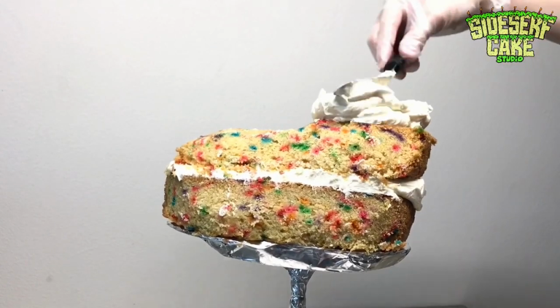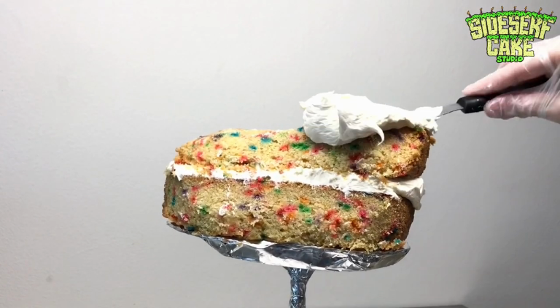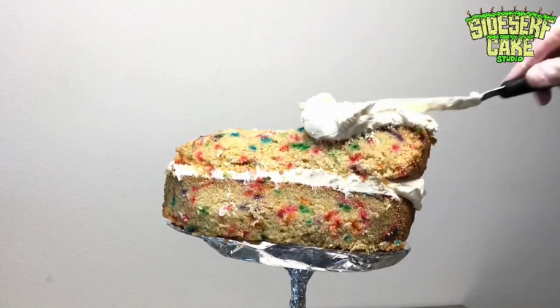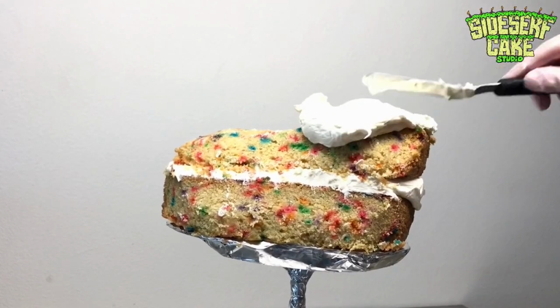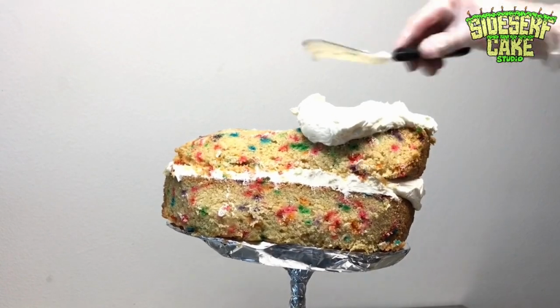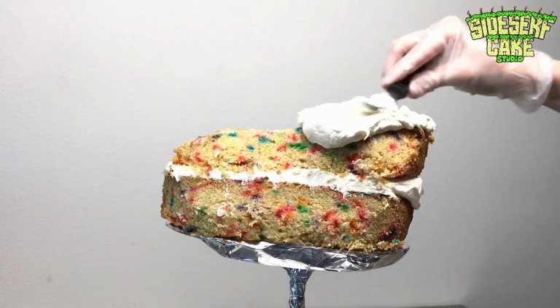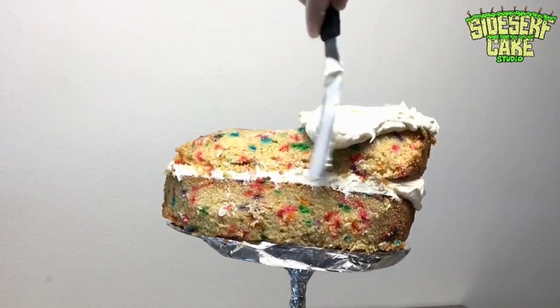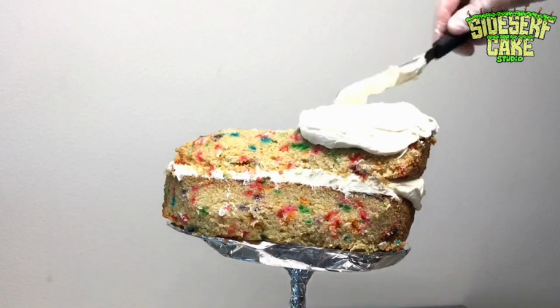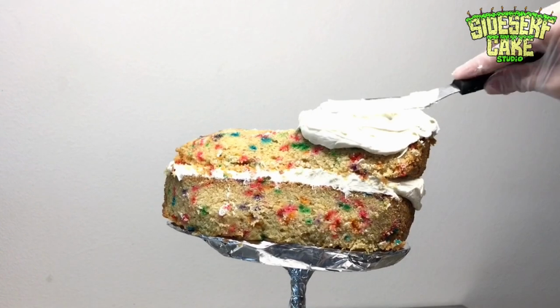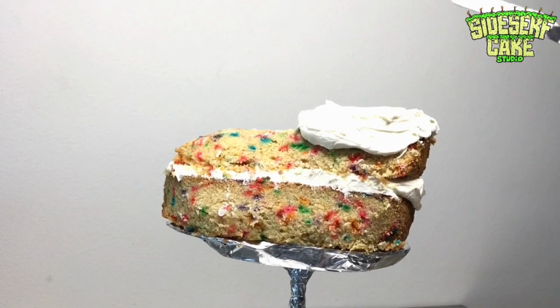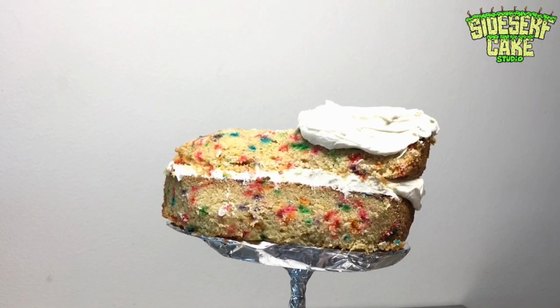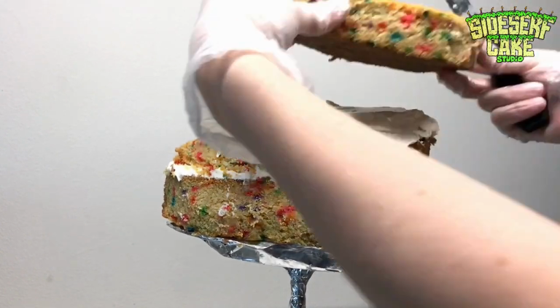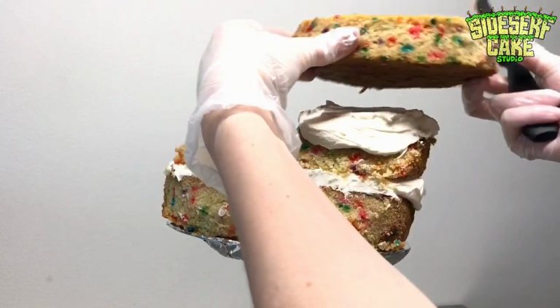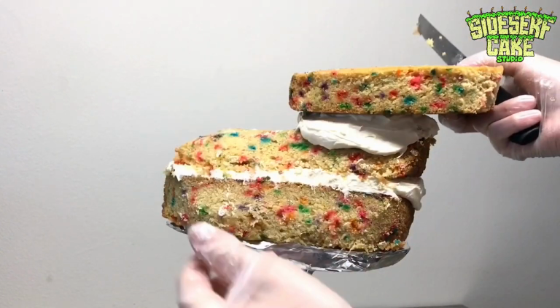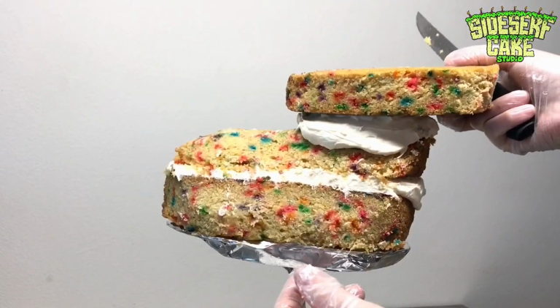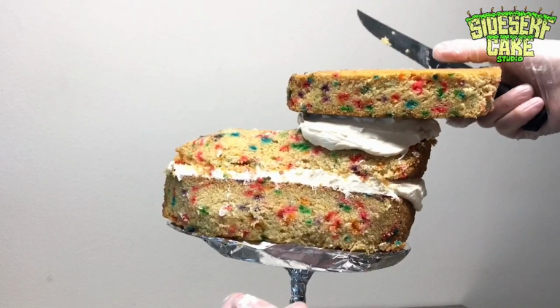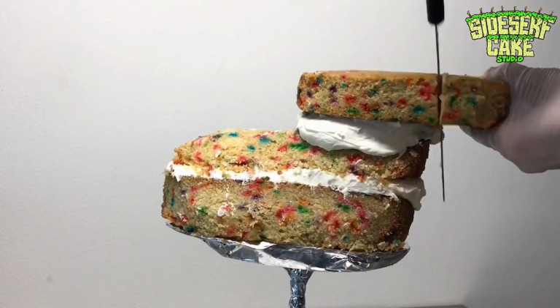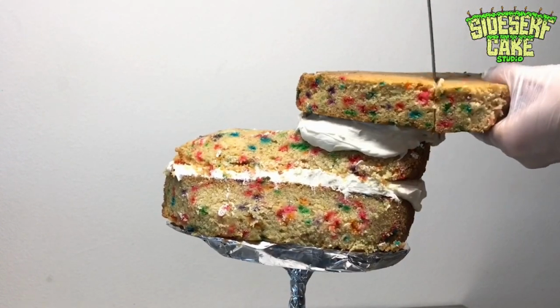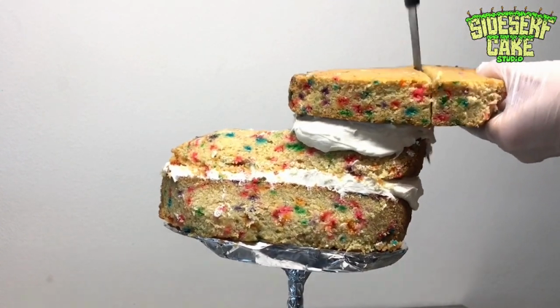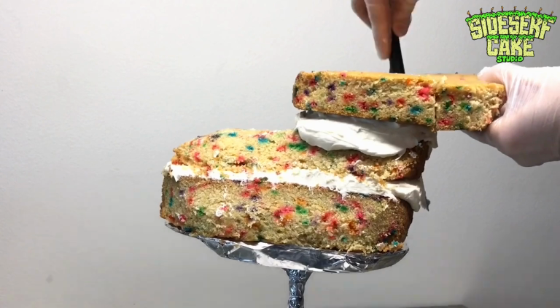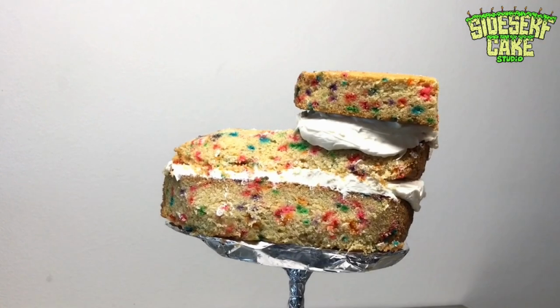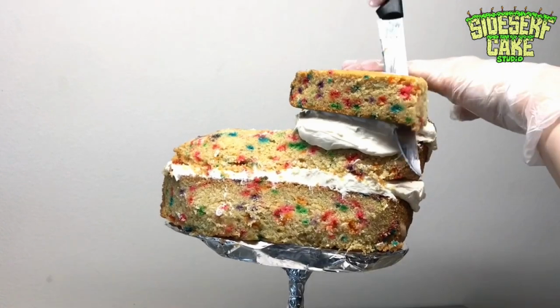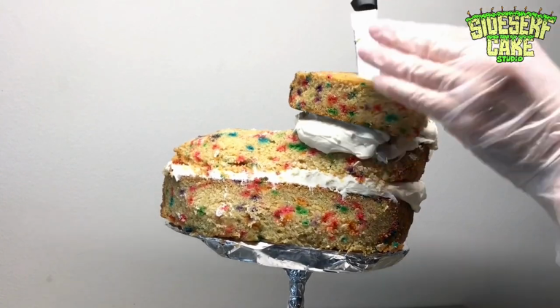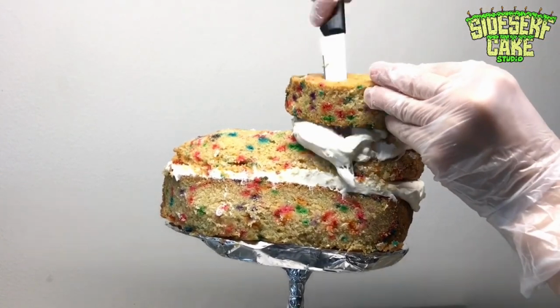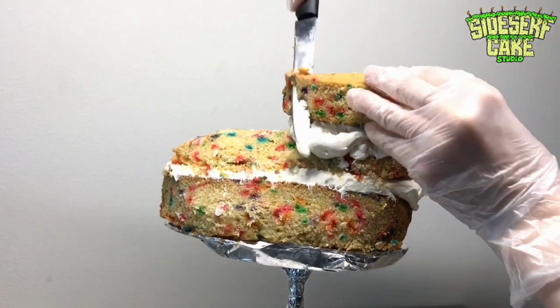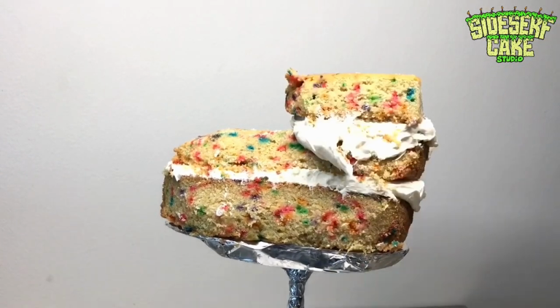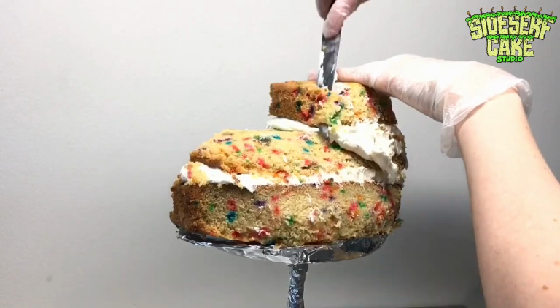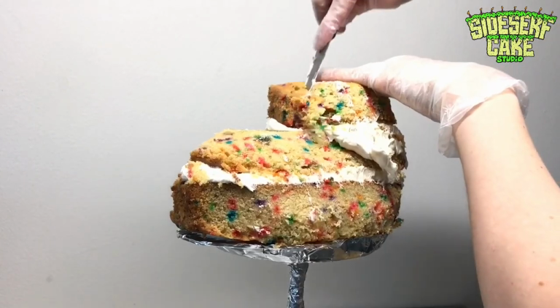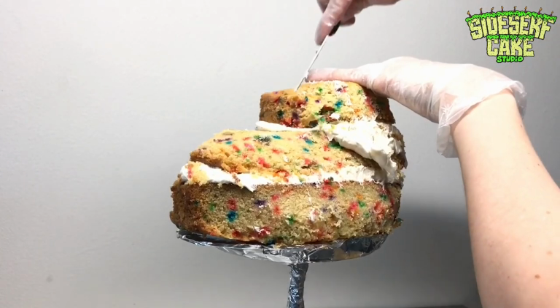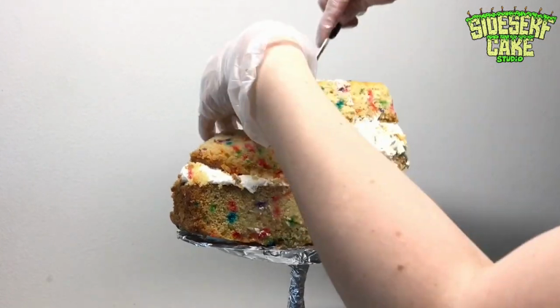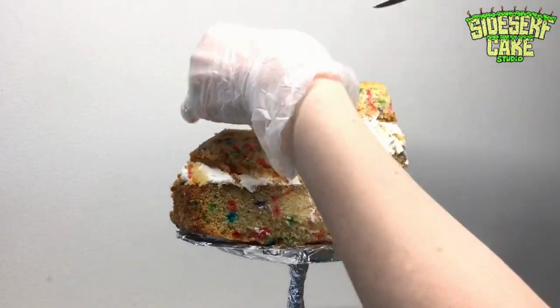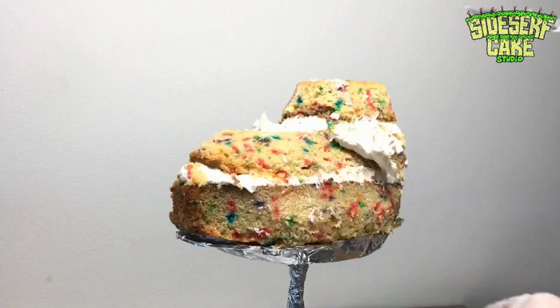Spike wears a hat, so I added an extra half layer of cake on the right side, and then I carved it into the shape of the crown of a hat. I'll worry about the brim of the hat later.